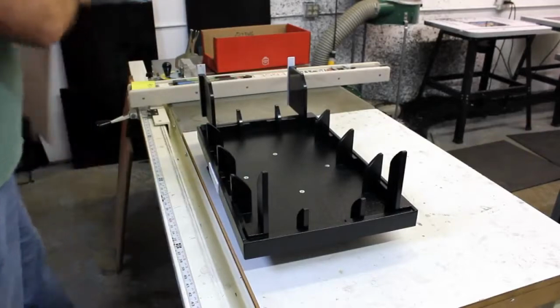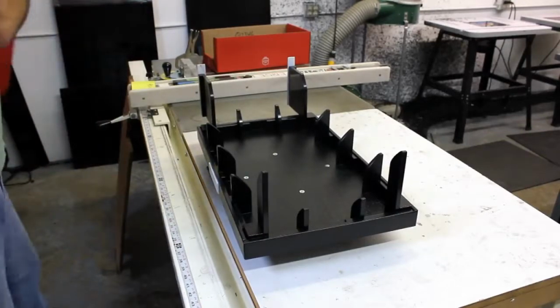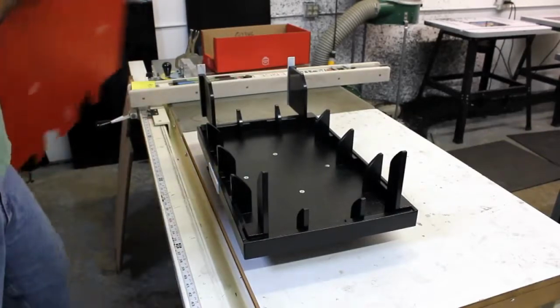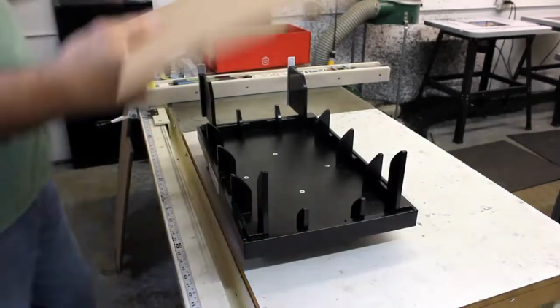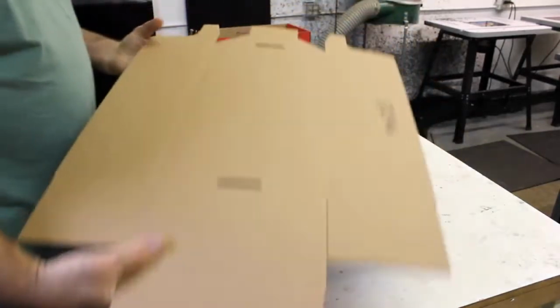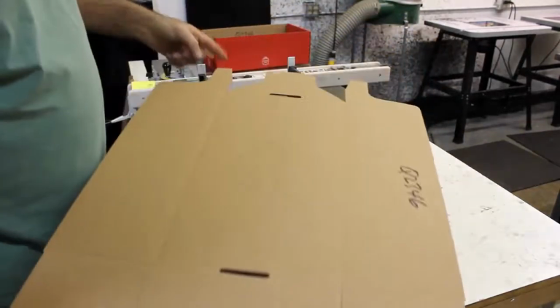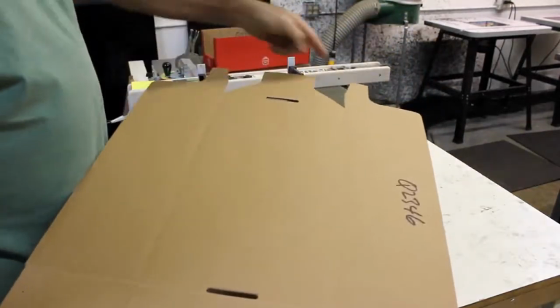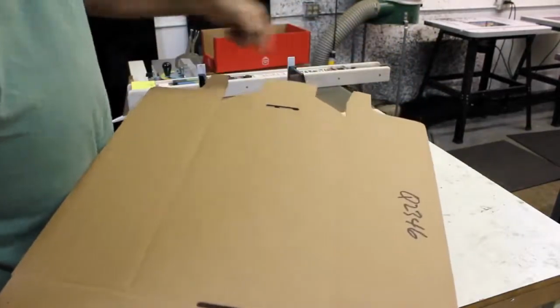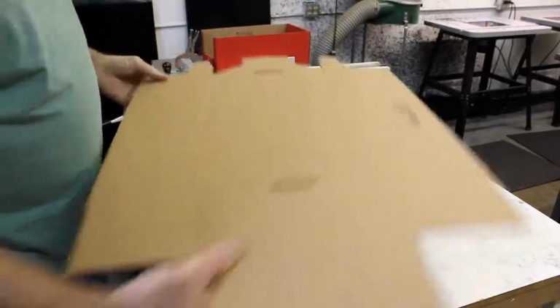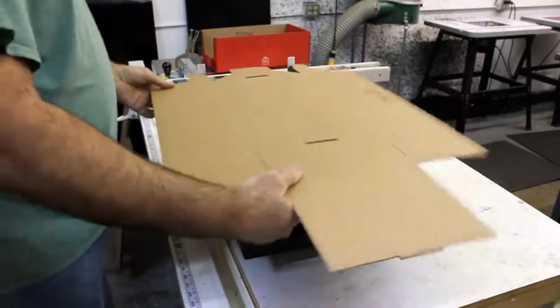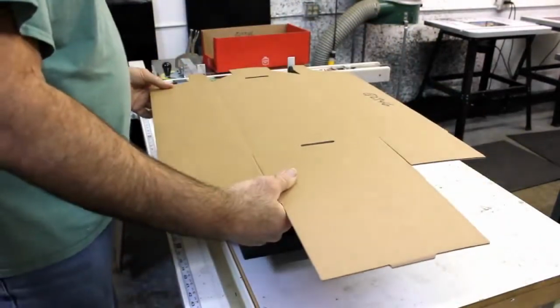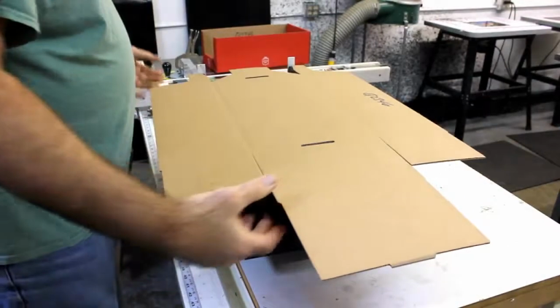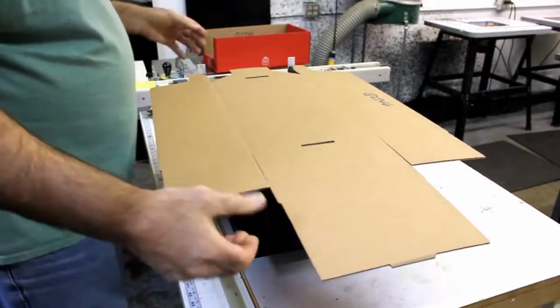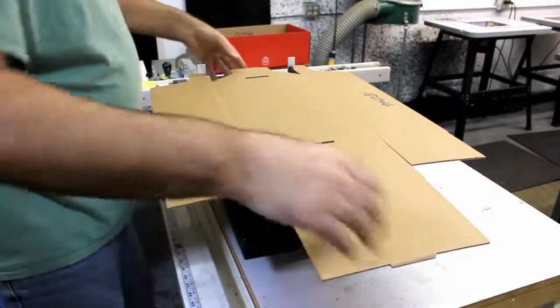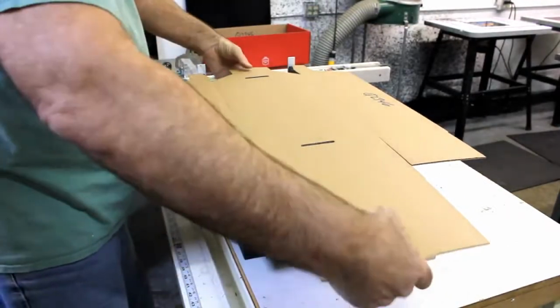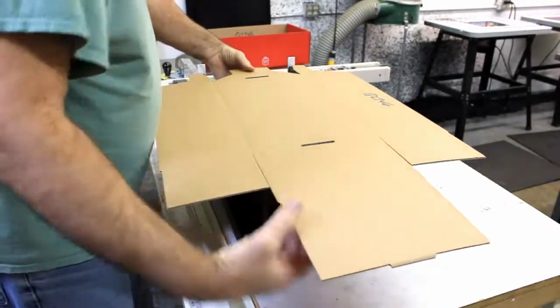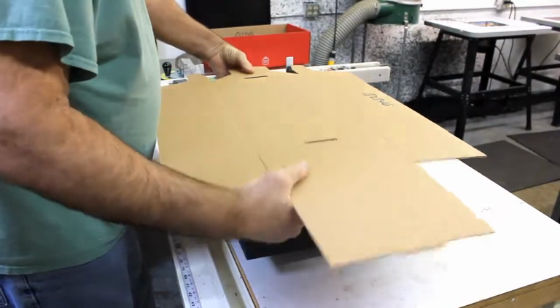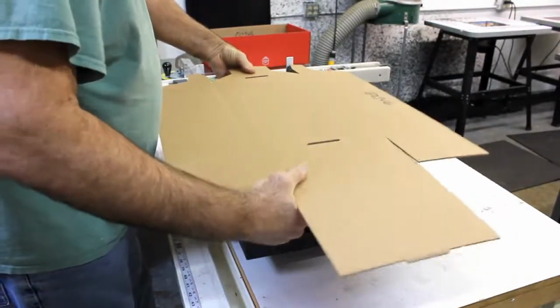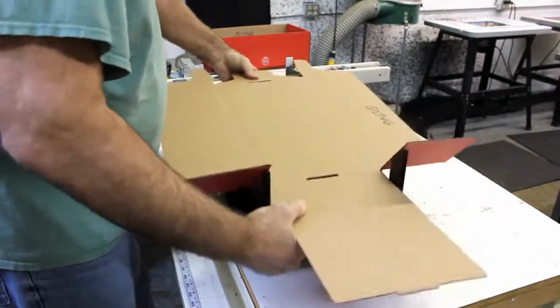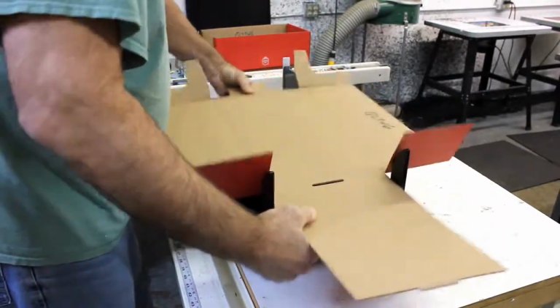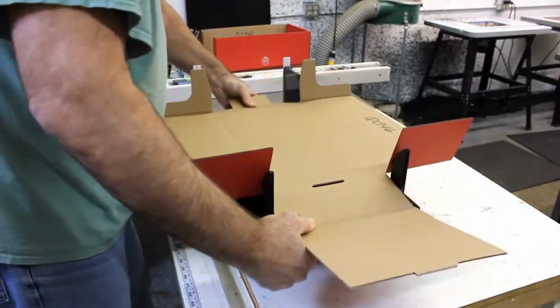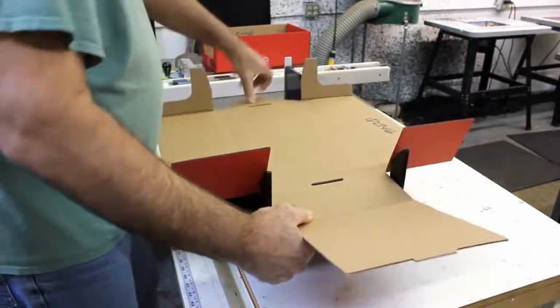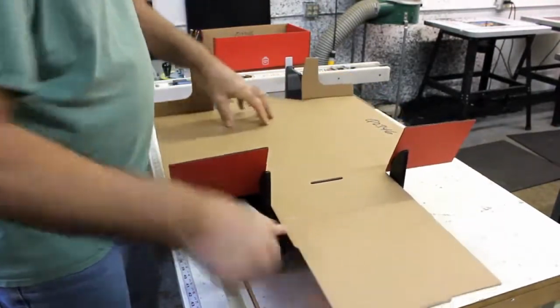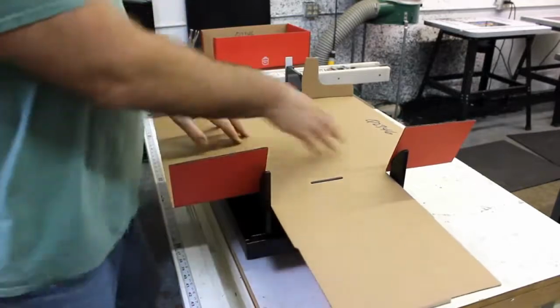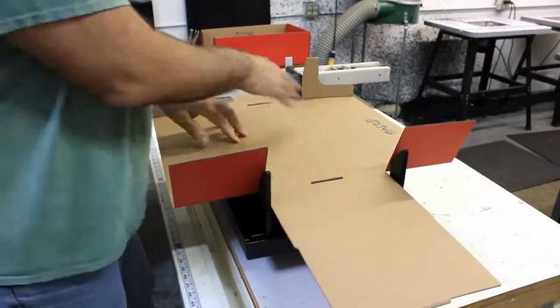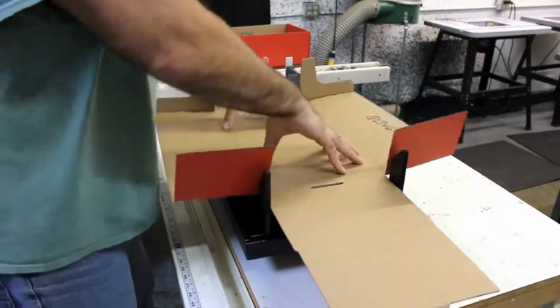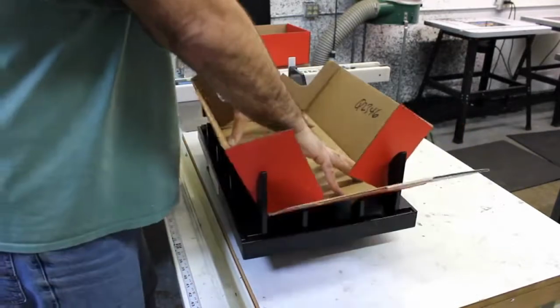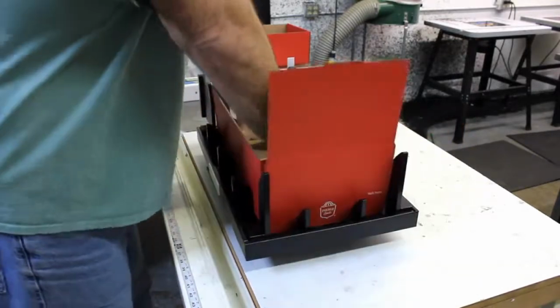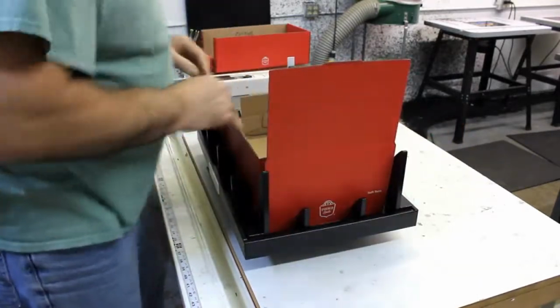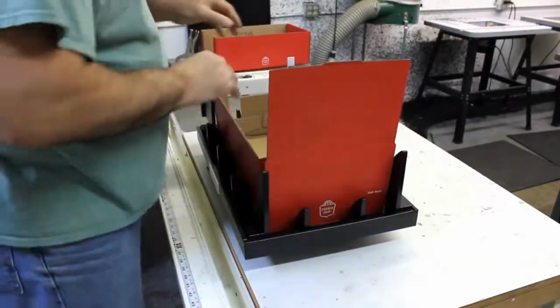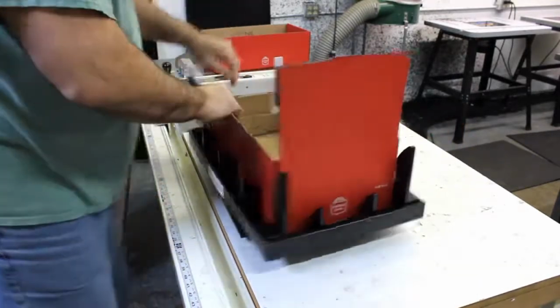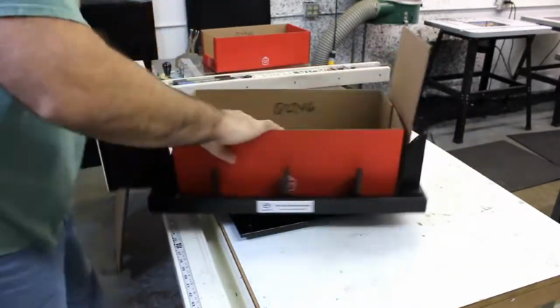So what we're going to do is line the guides up here, and then go ahead and set it into the fixture like that. Once we're set, you can press it down and then go ahead and make your folds.